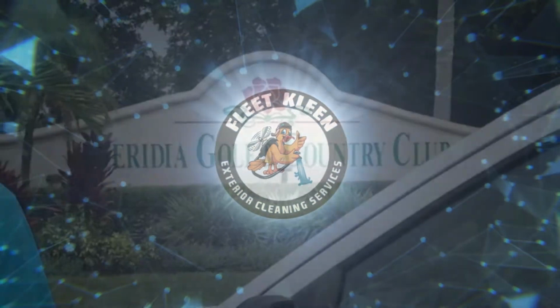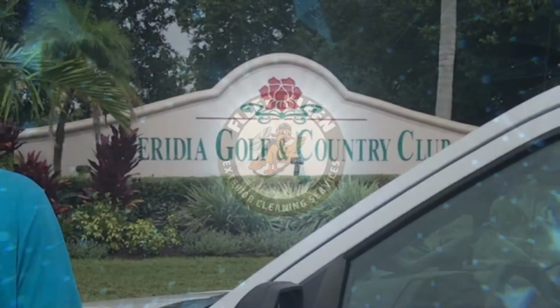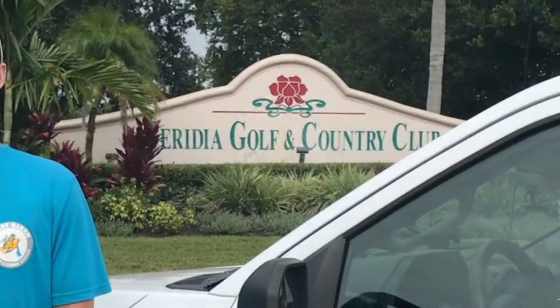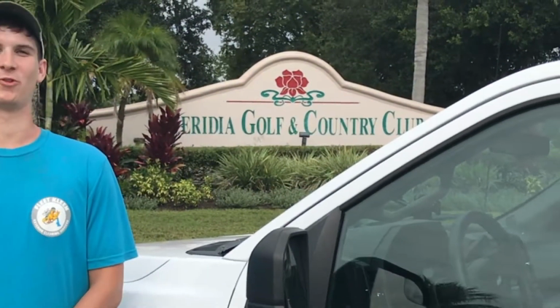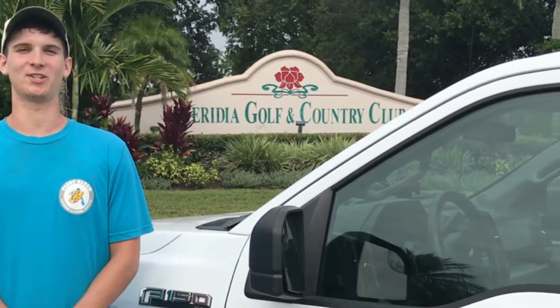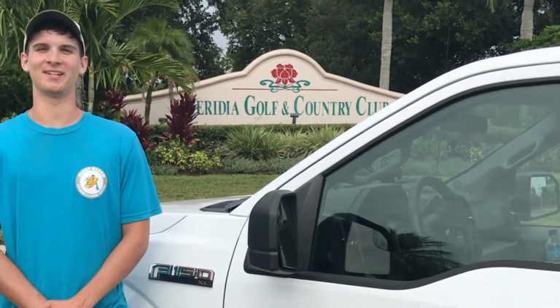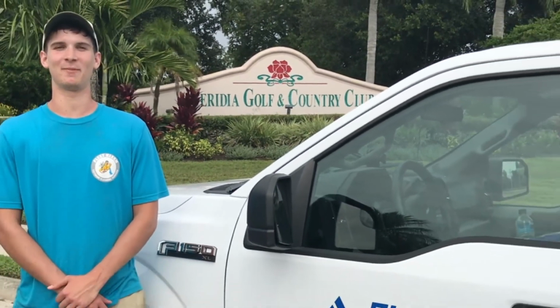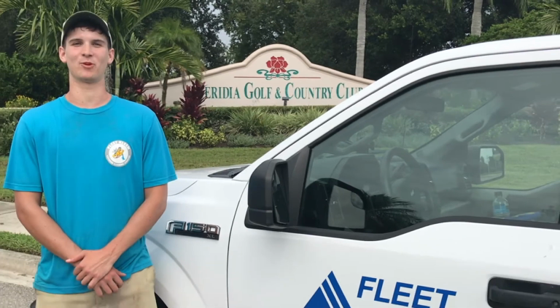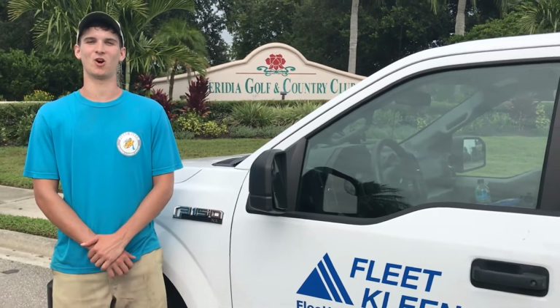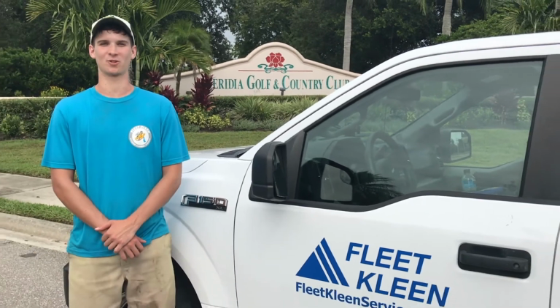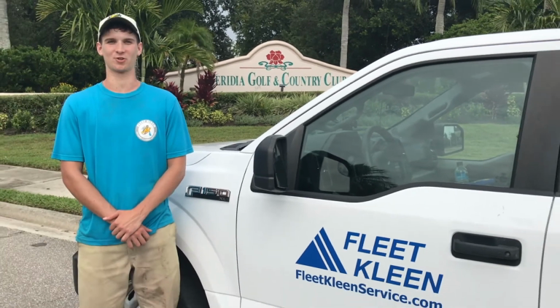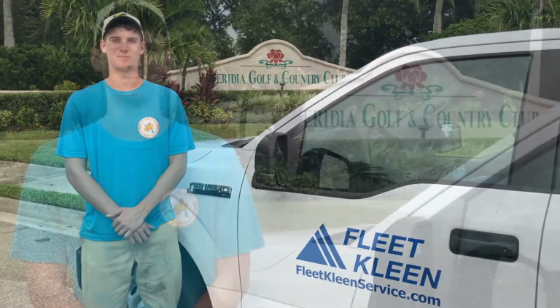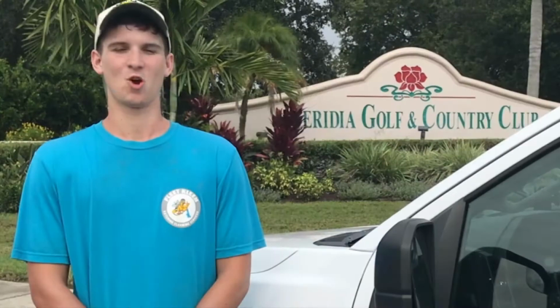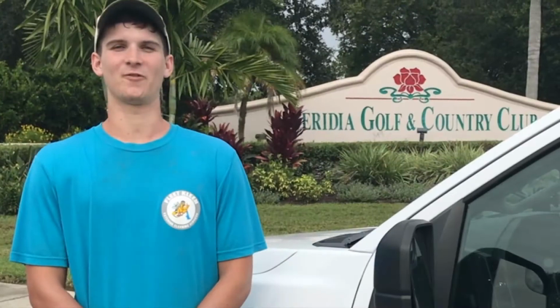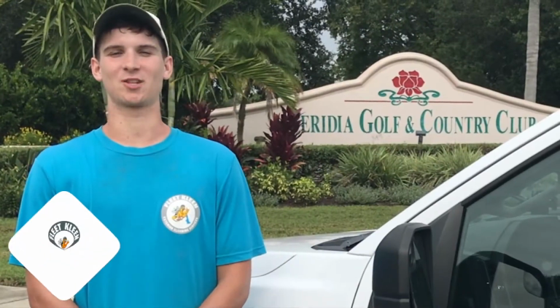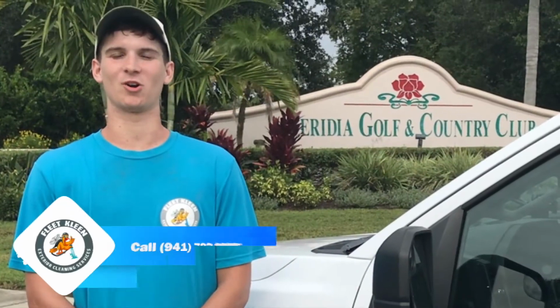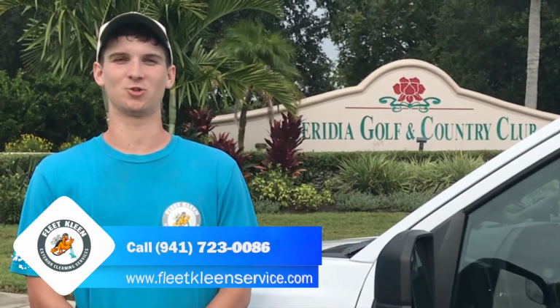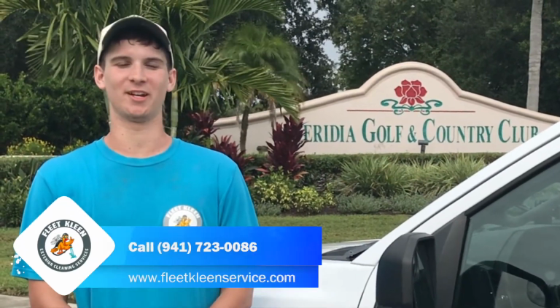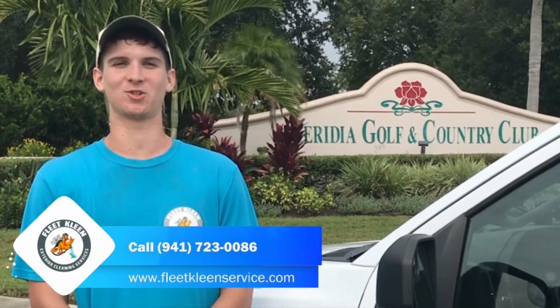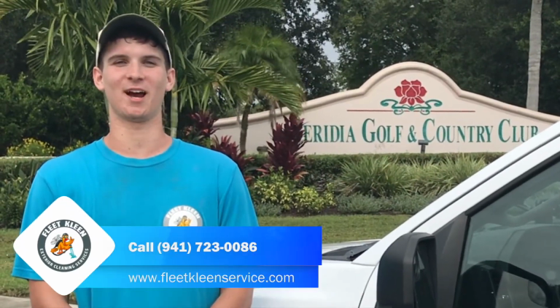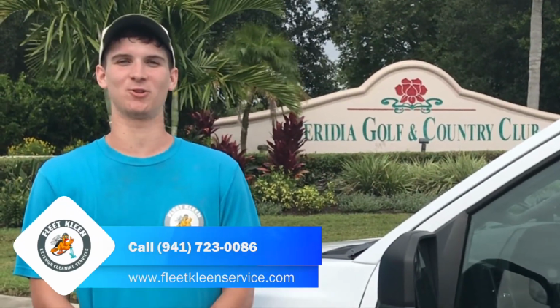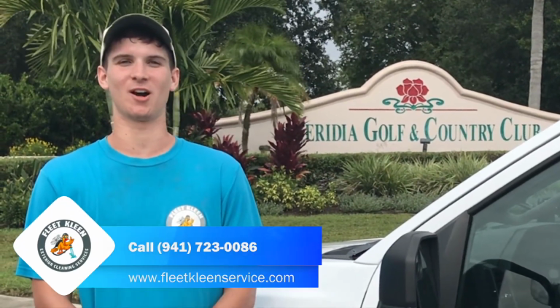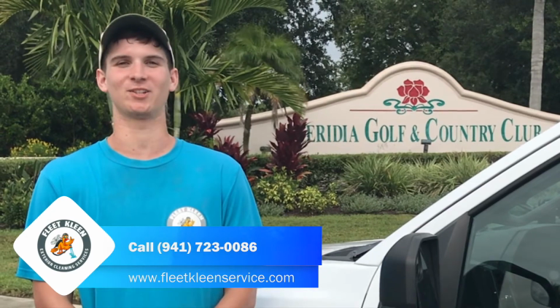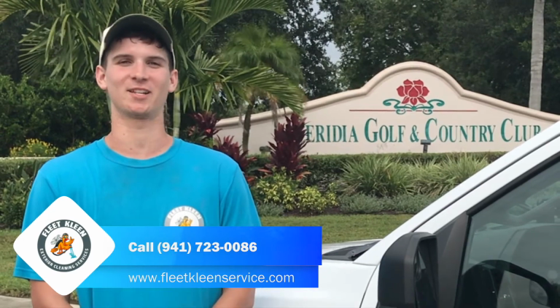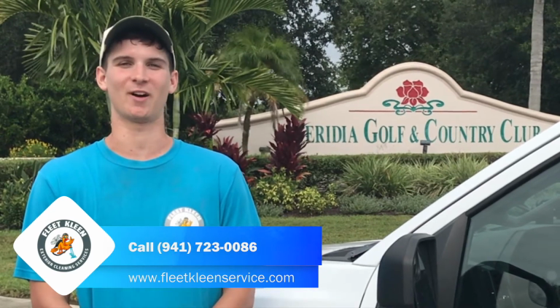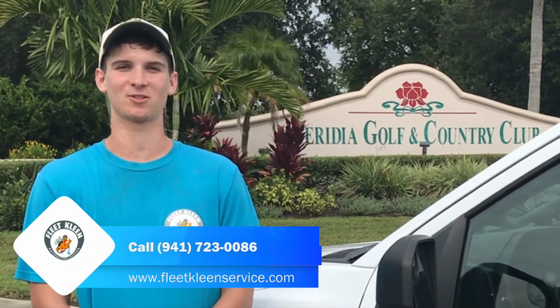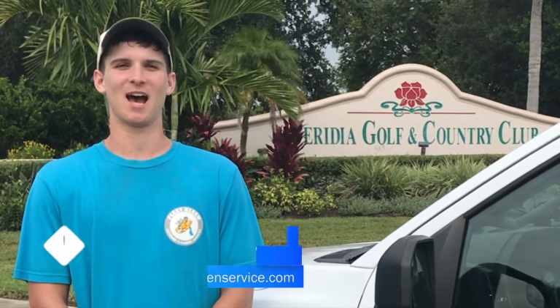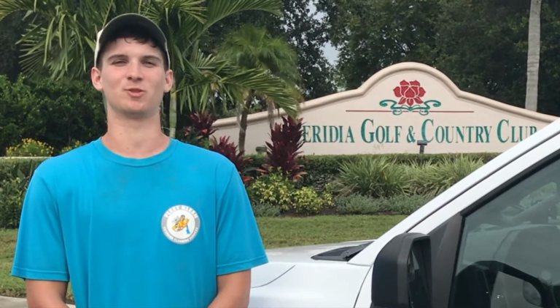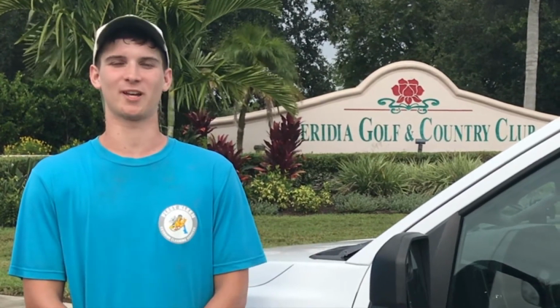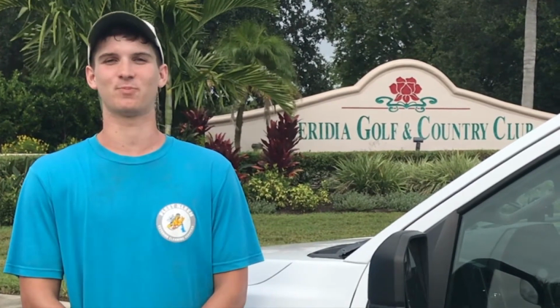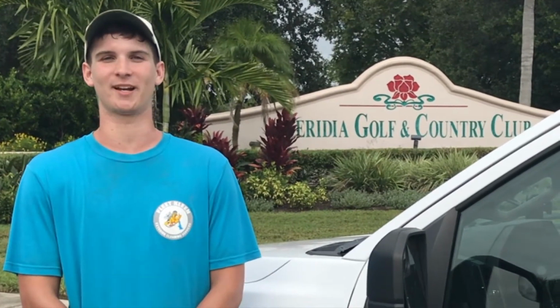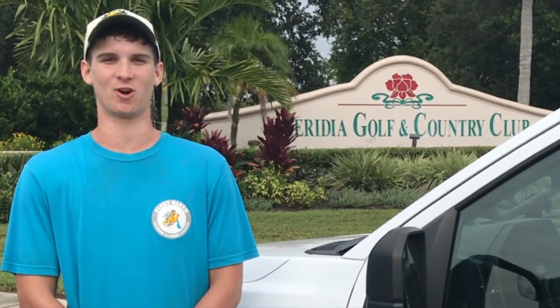Hi, my name is Jordan with Fleet Clean and today I'm at Peridia Golf Course and Country Club. We often get asked what all goes into a cleaning, so today I will take you along as I clean the exterior of a house as well as a pool cage, pool deck, and driveway.